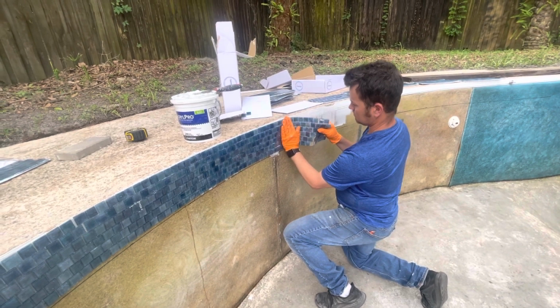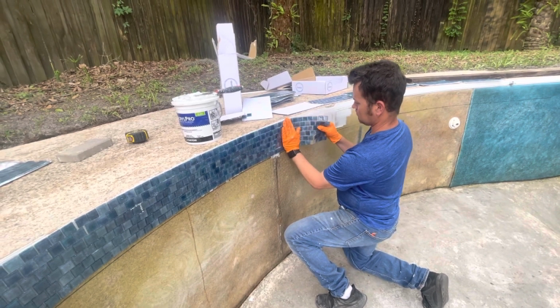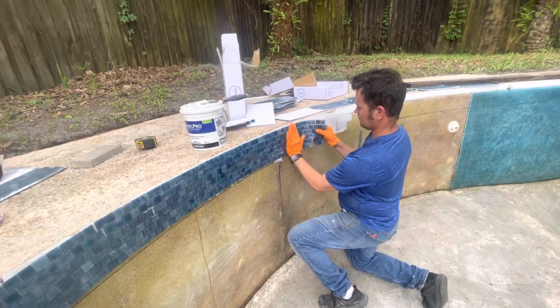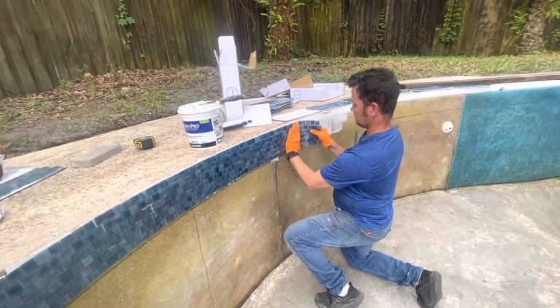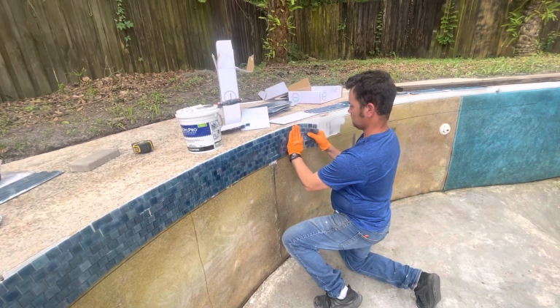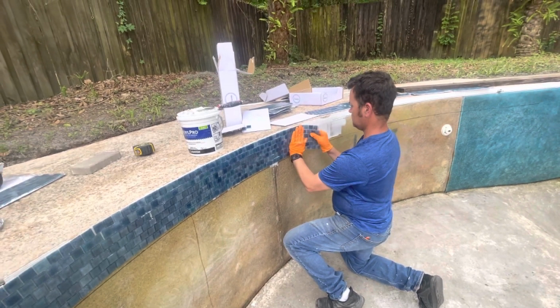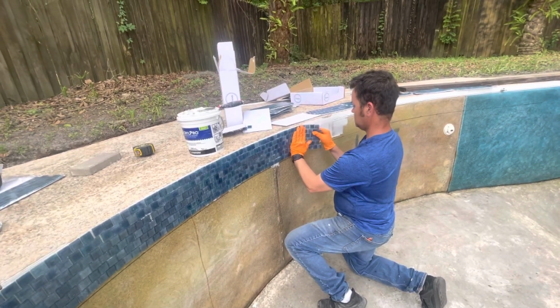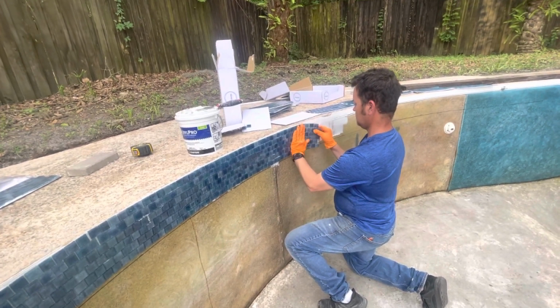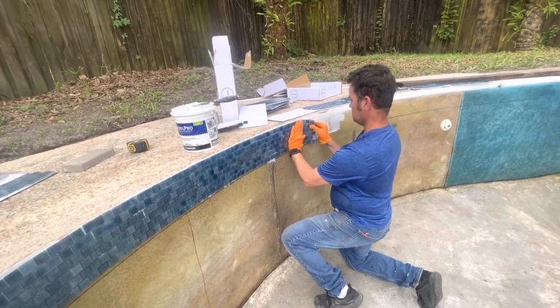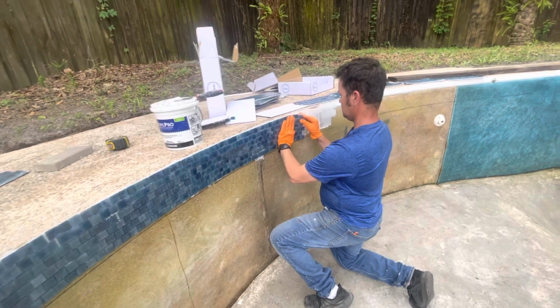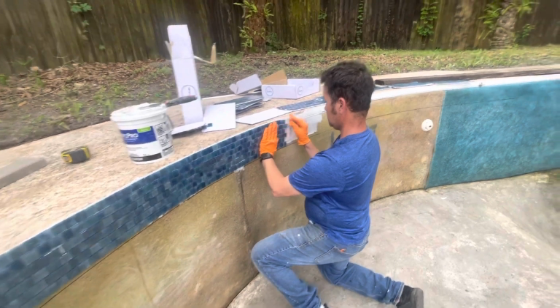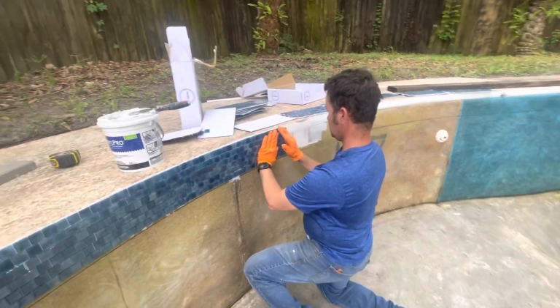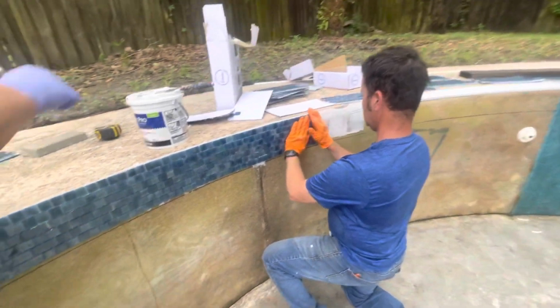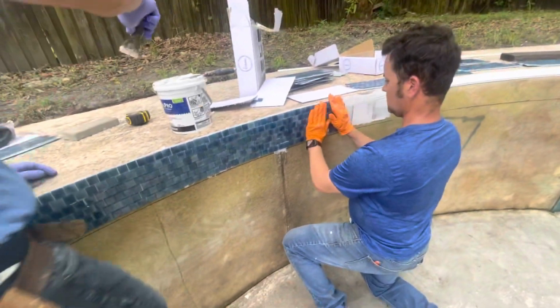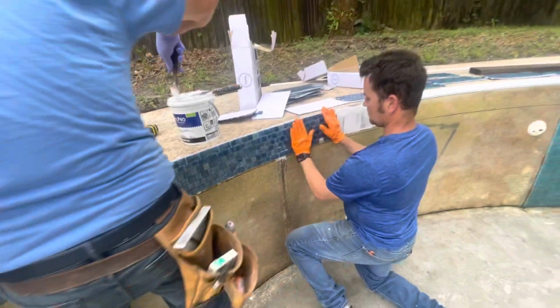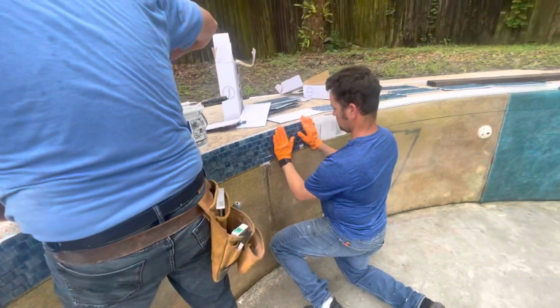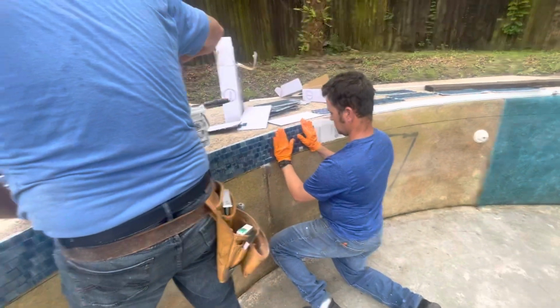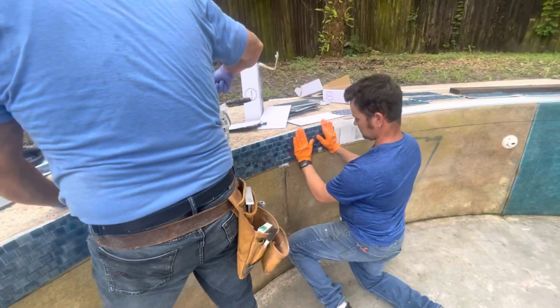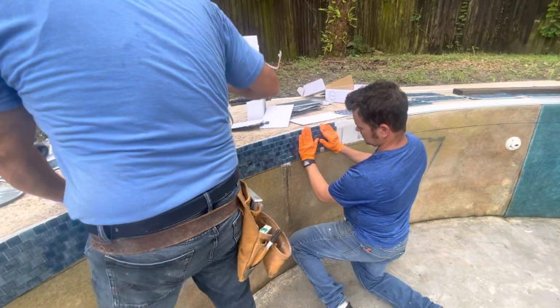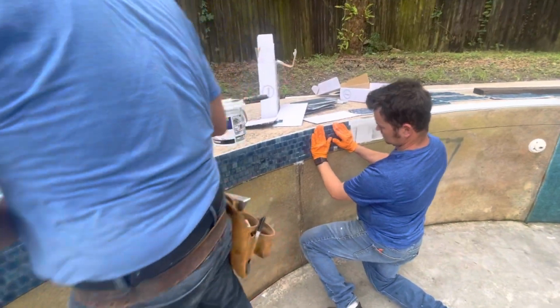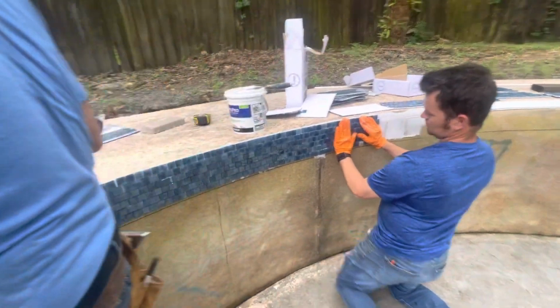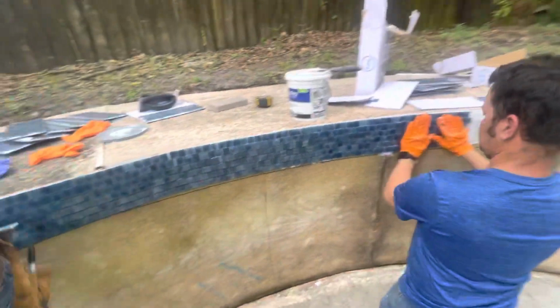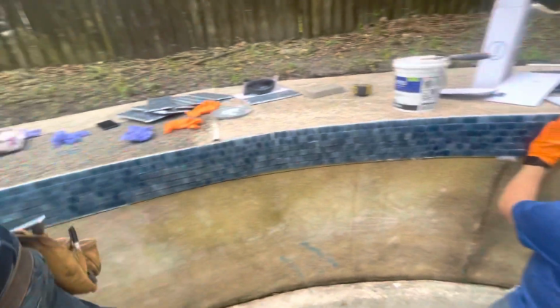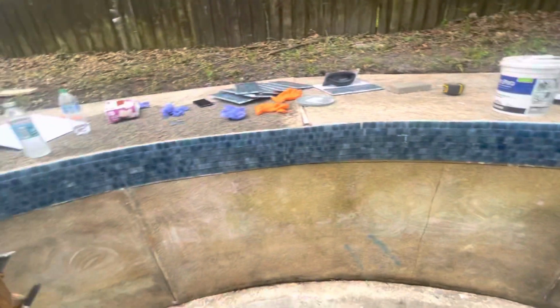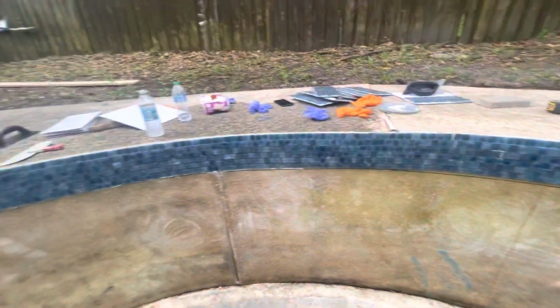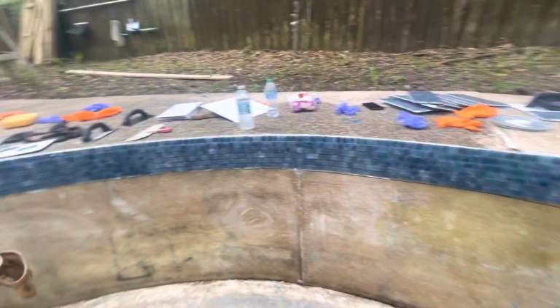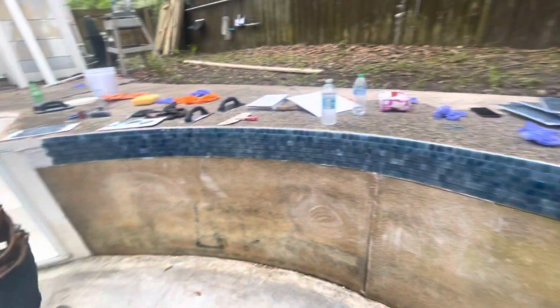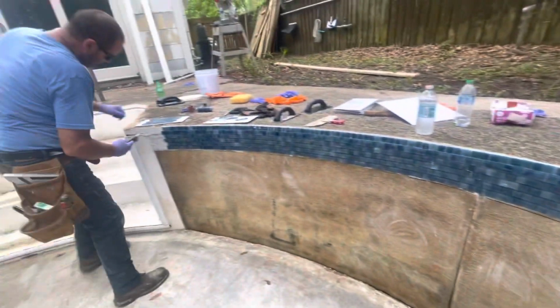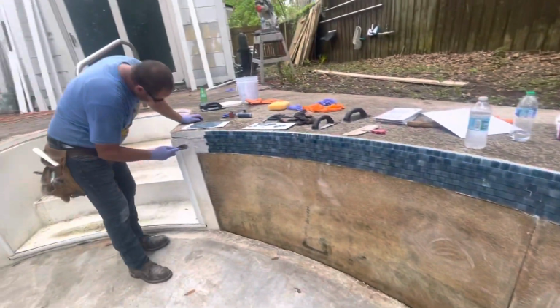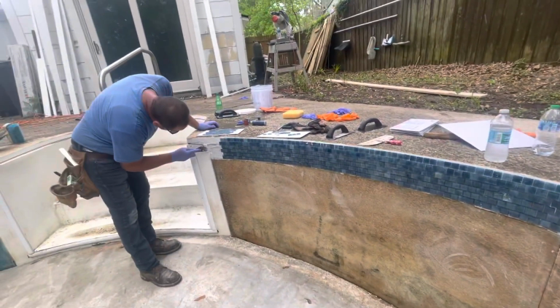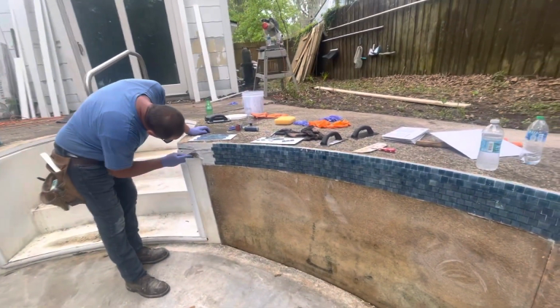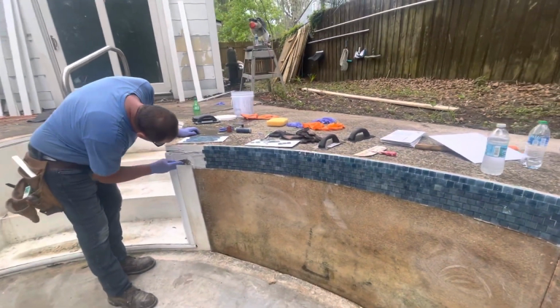We apply the mastic, which is basically just an adhesive, and this is taking the pool to a better look.